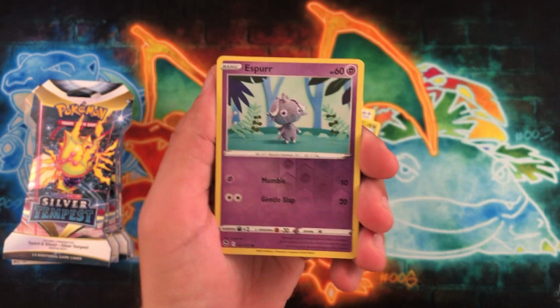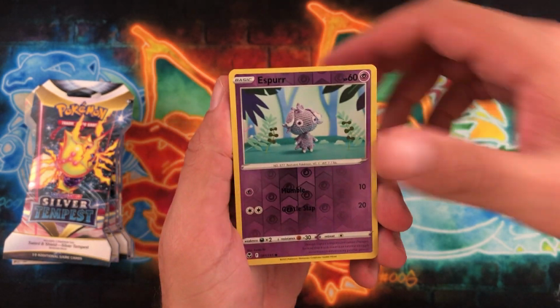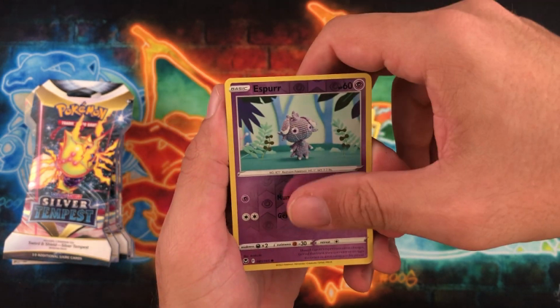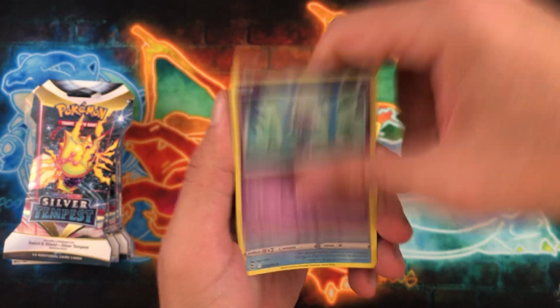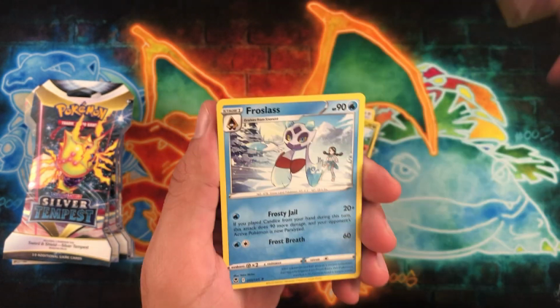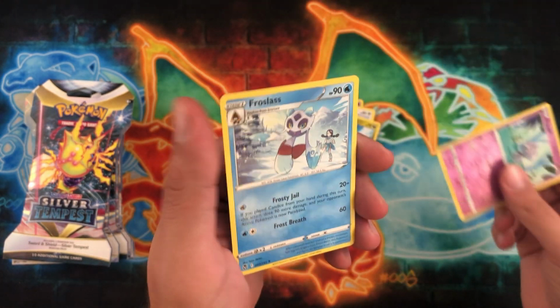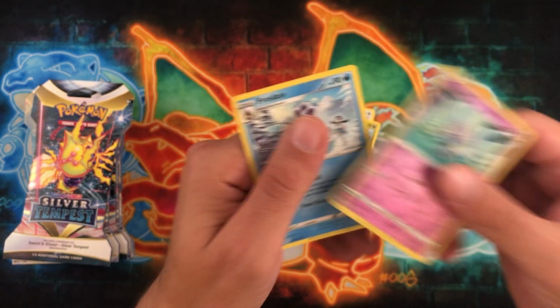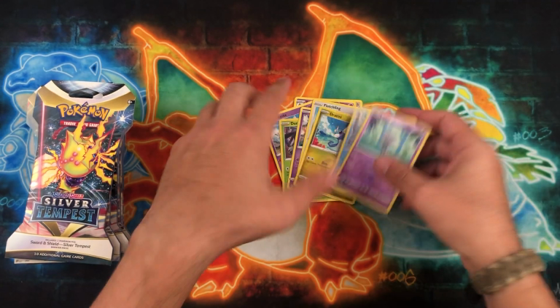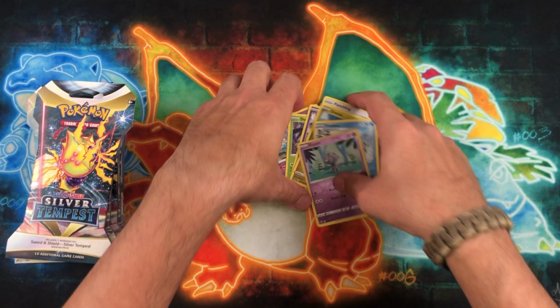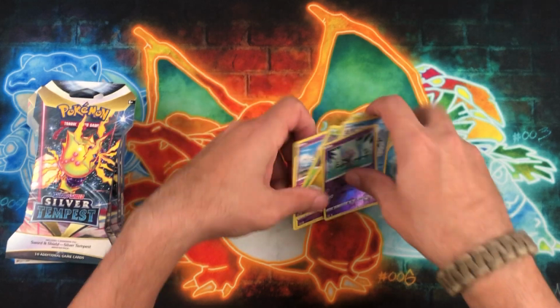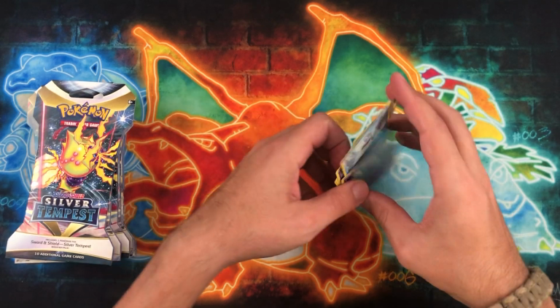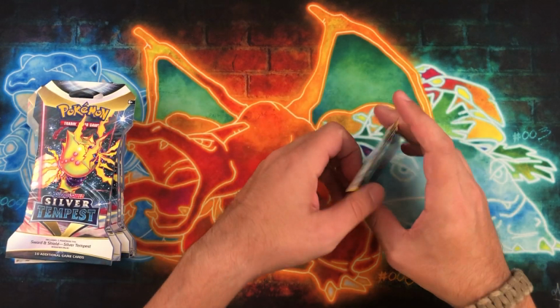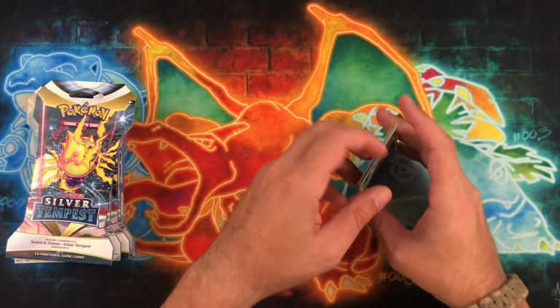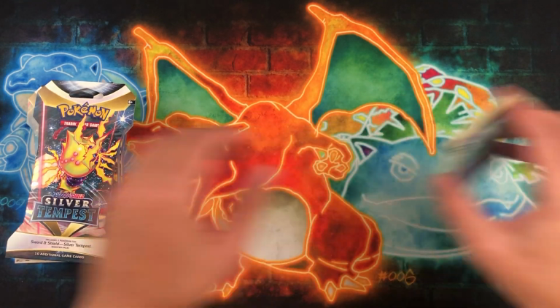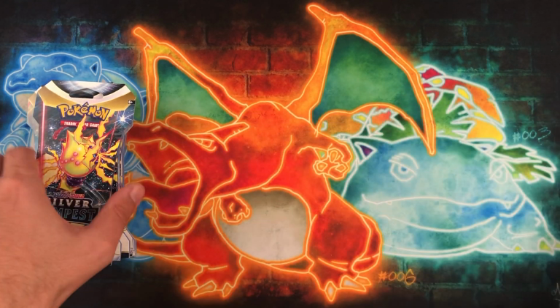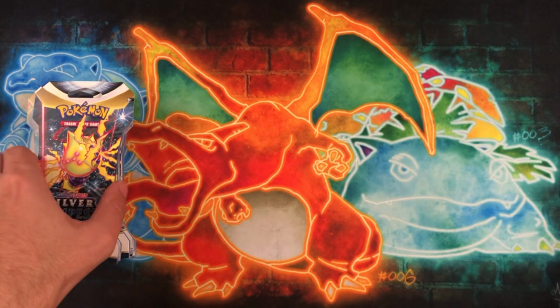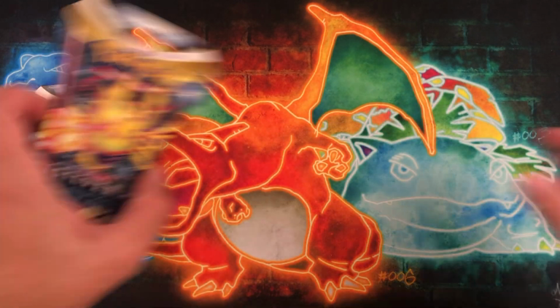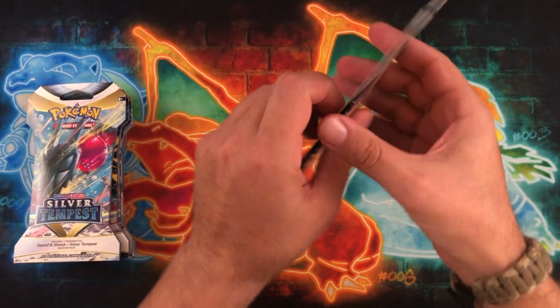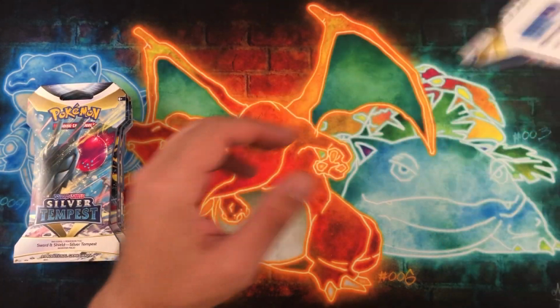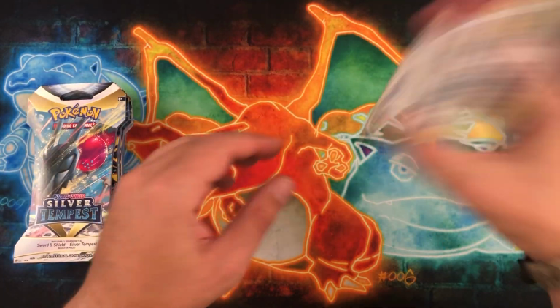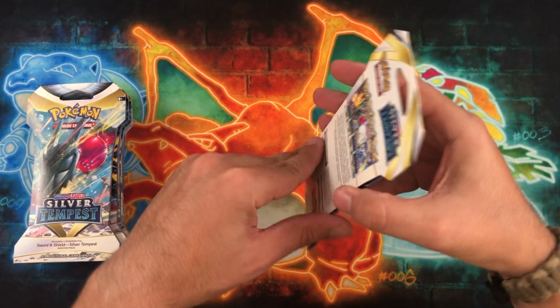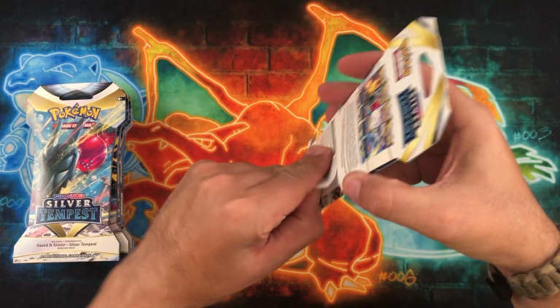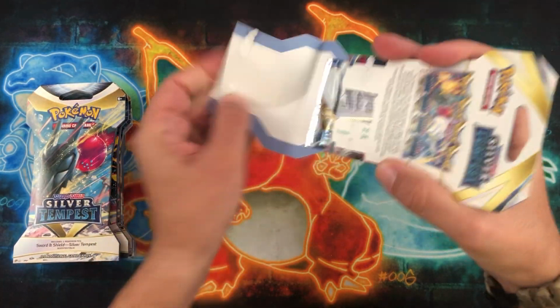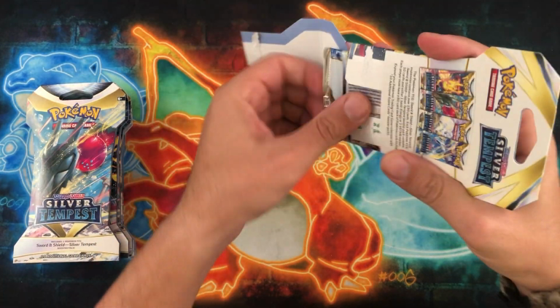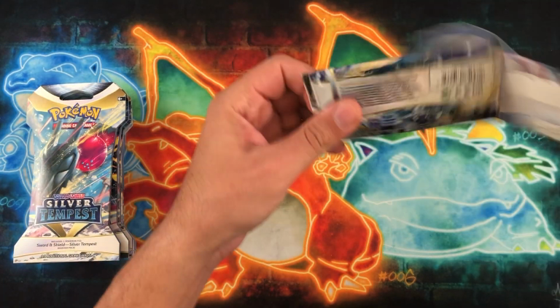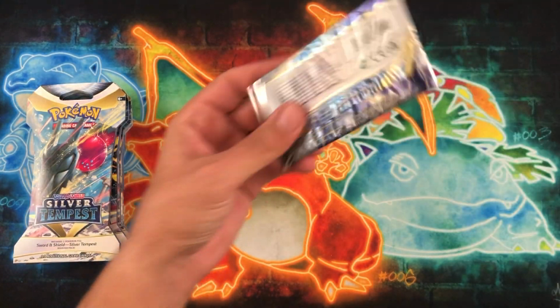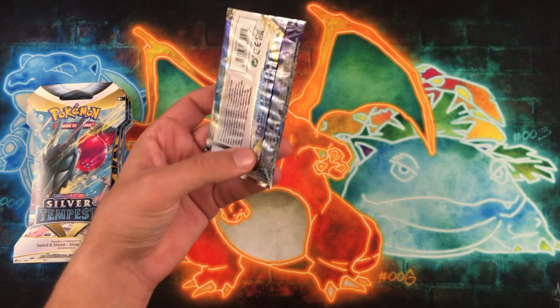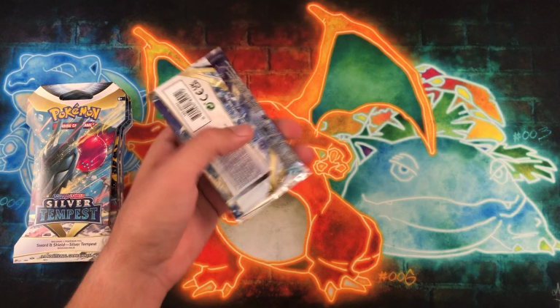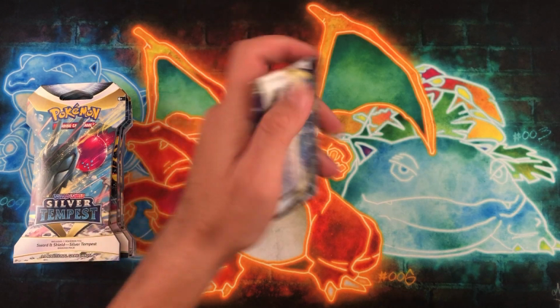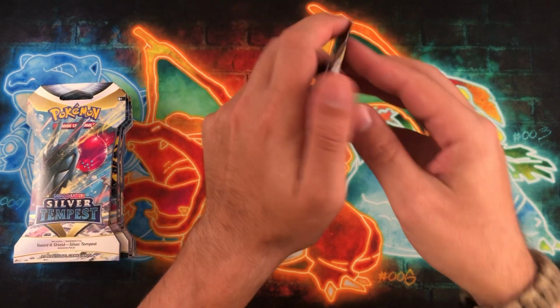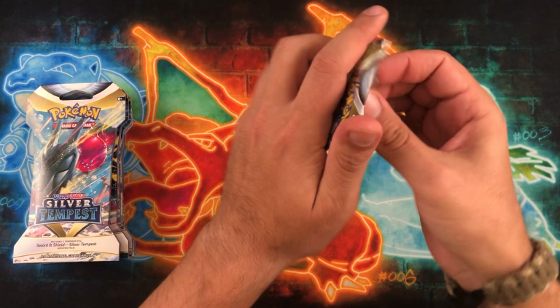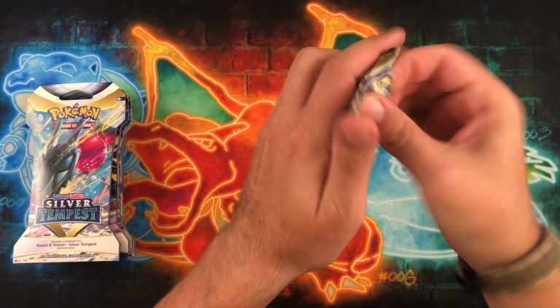Espurr is the reverse and a Frostlass. Just trying to stay busy and make more content.